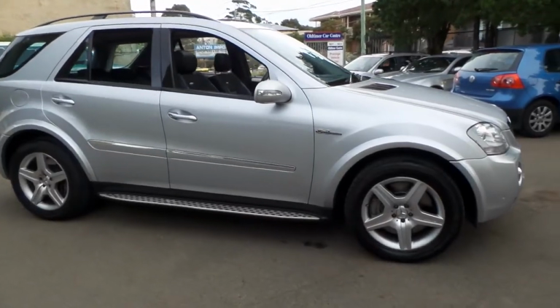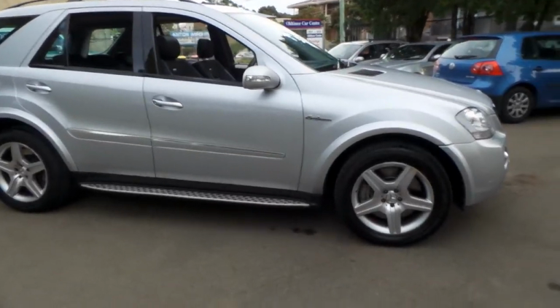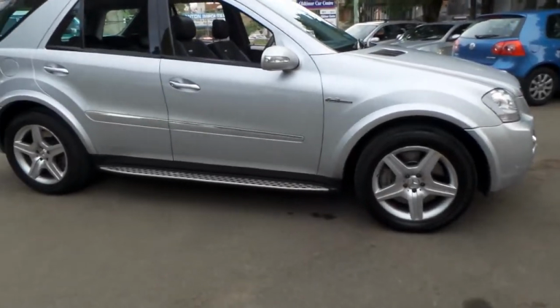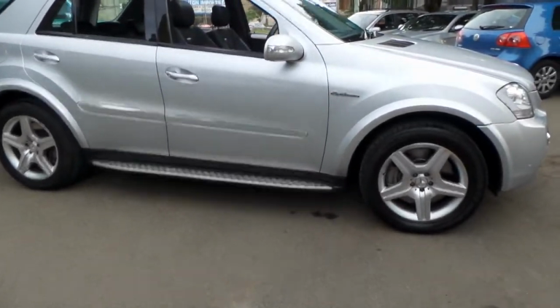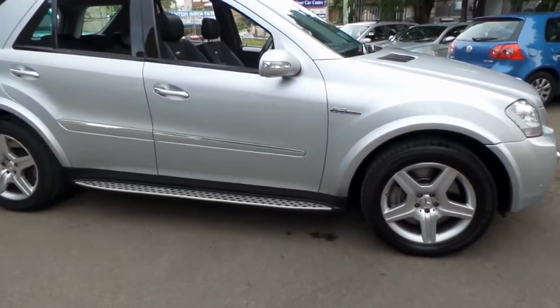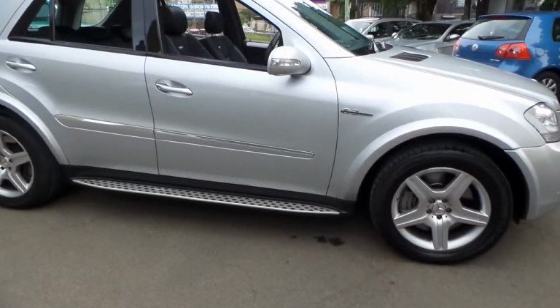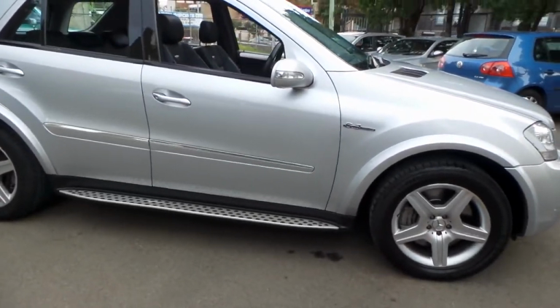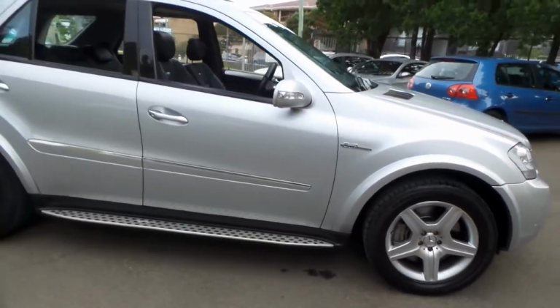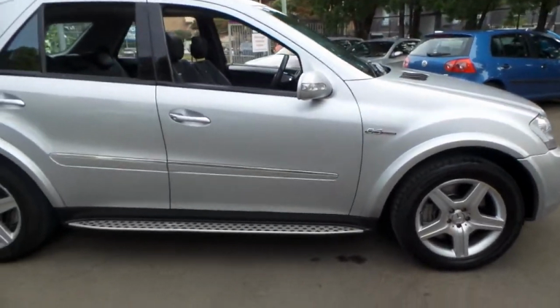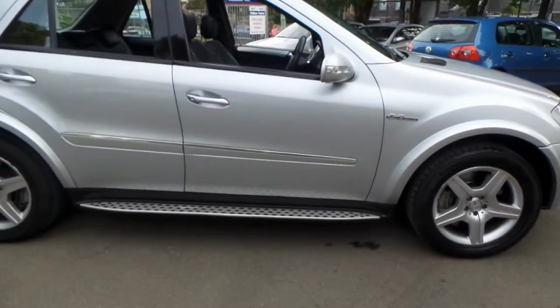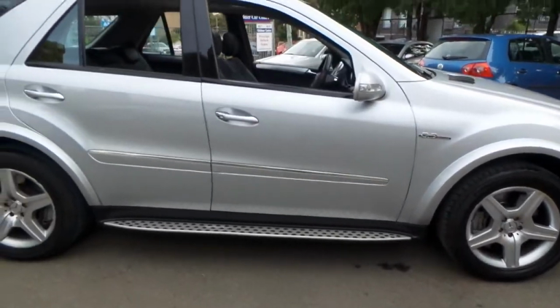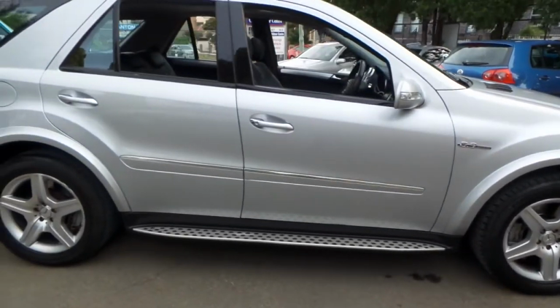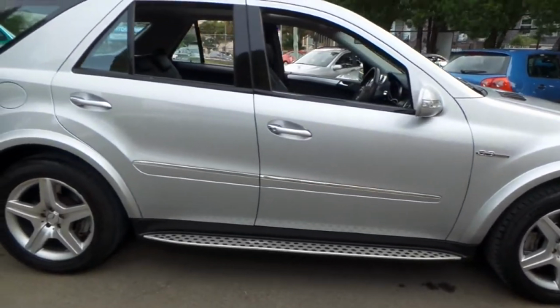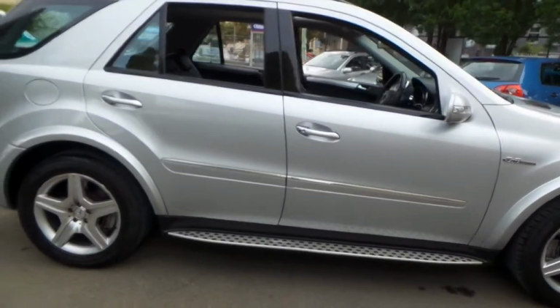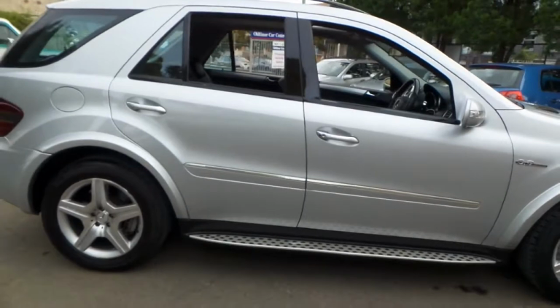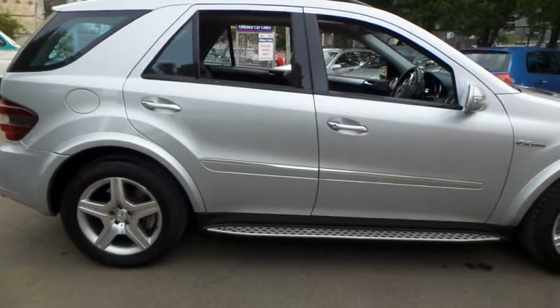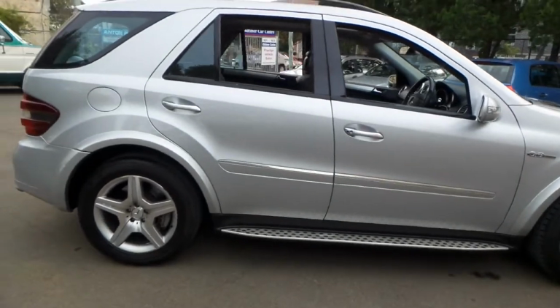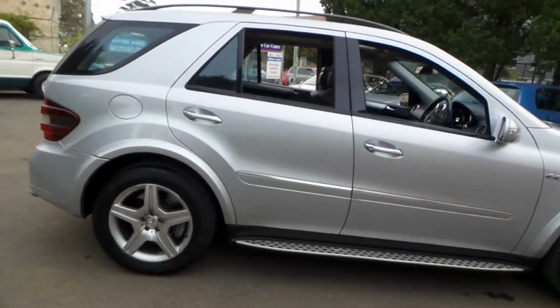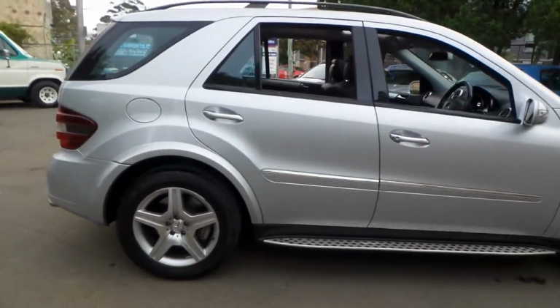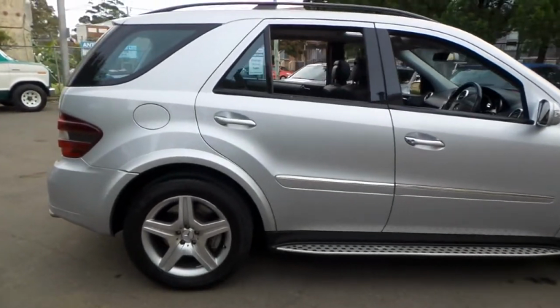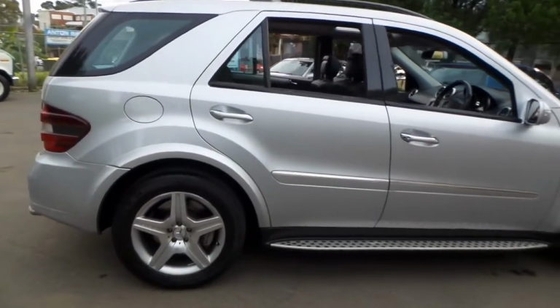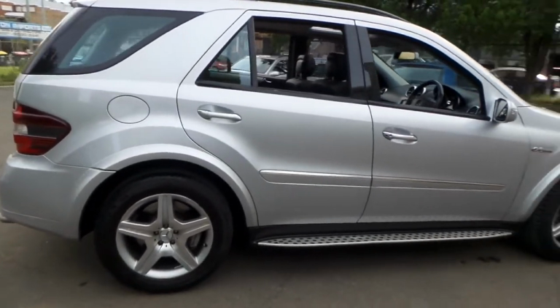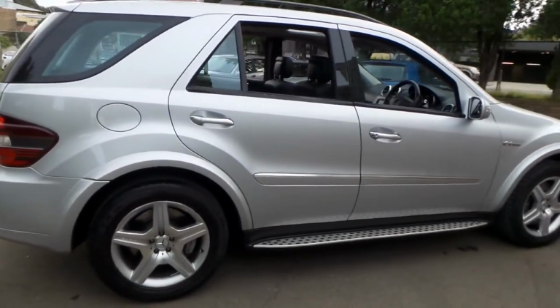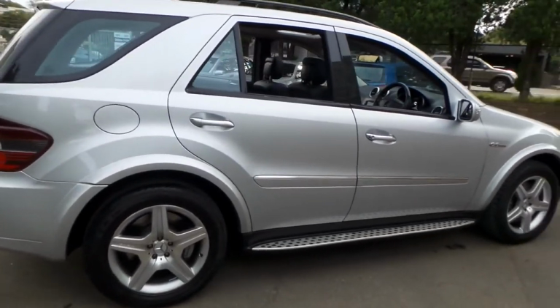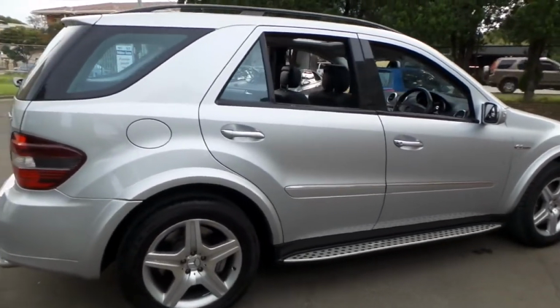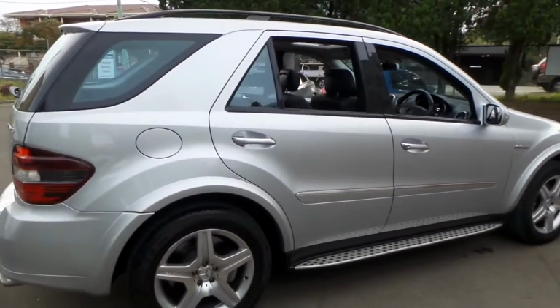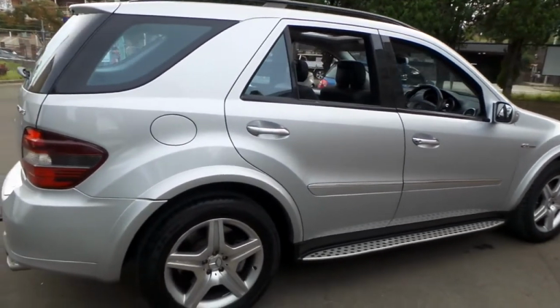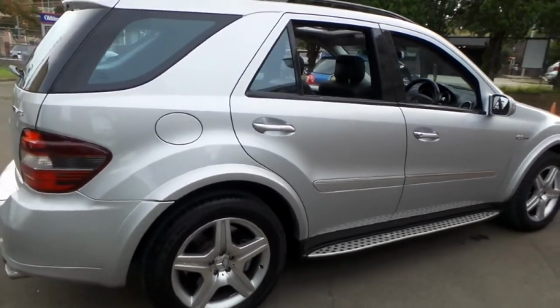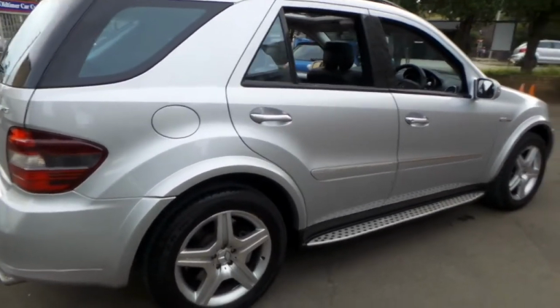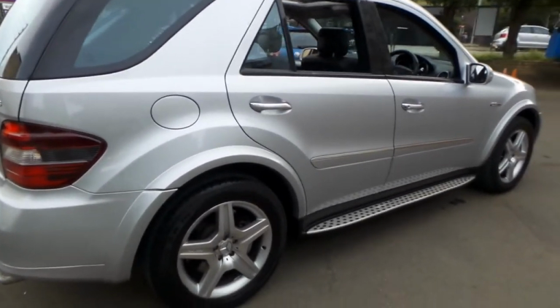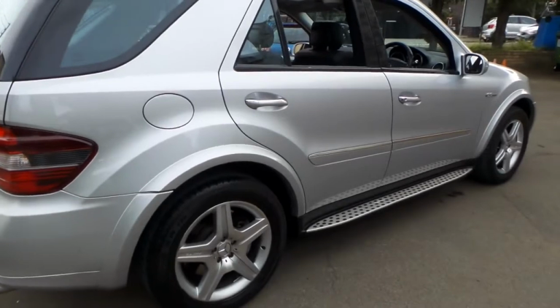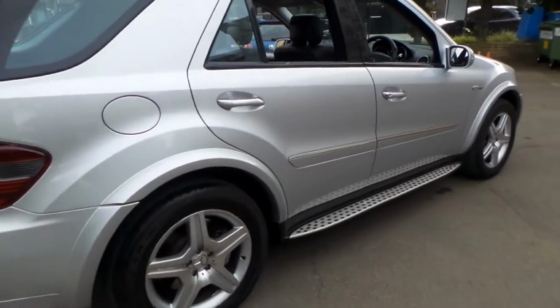This 2008 ML63 has done just 80,000 kilometres since new. My name is Philip Tarrant and I'm going to take you for a walk through this car today.